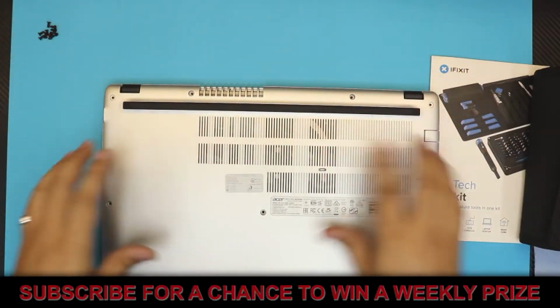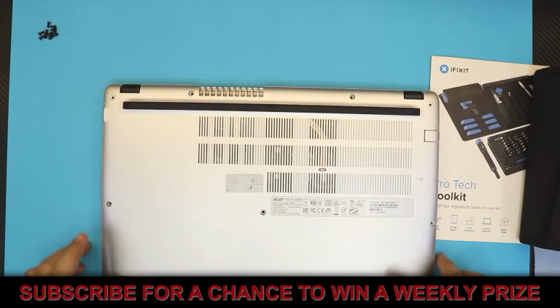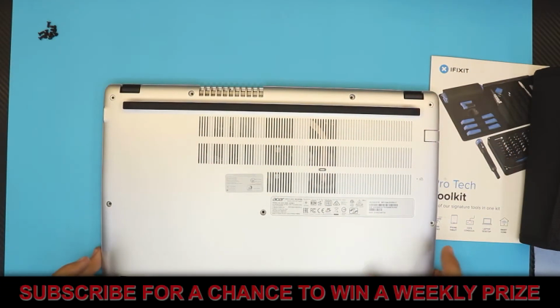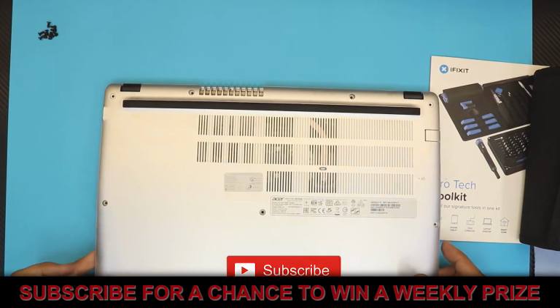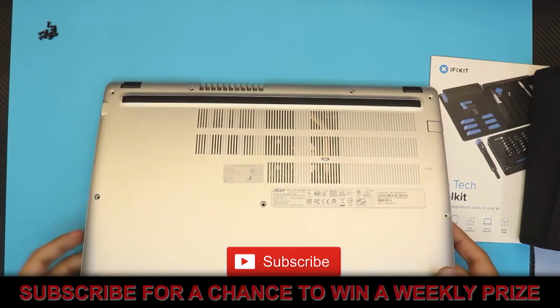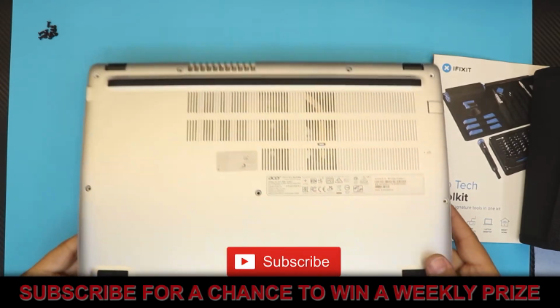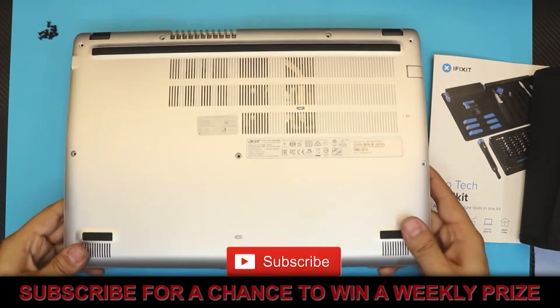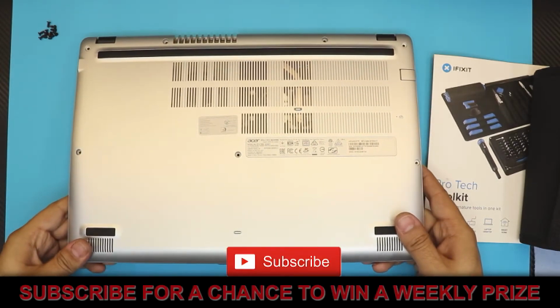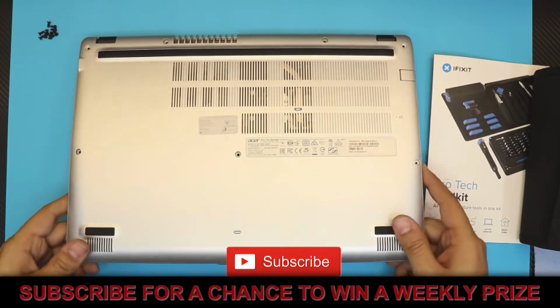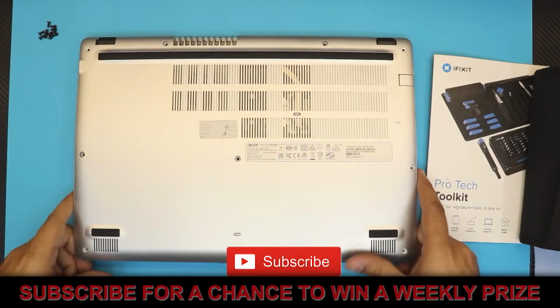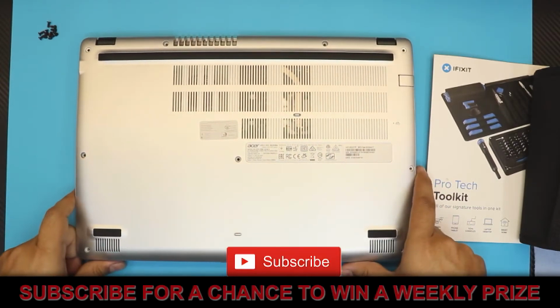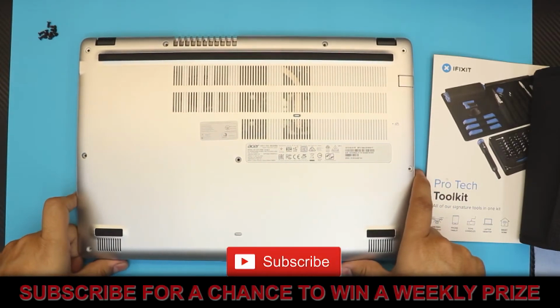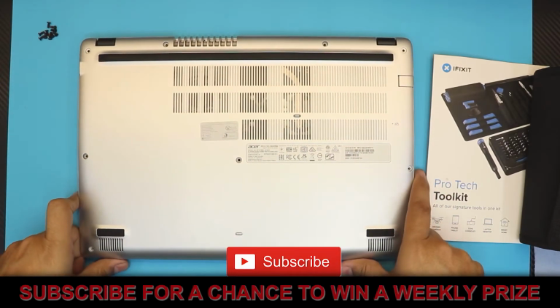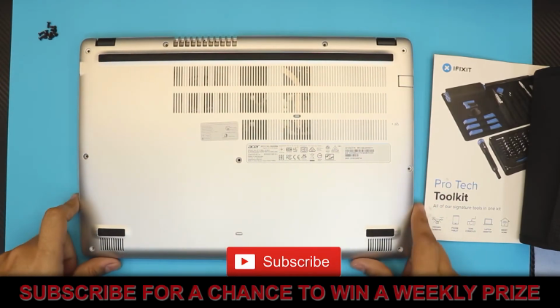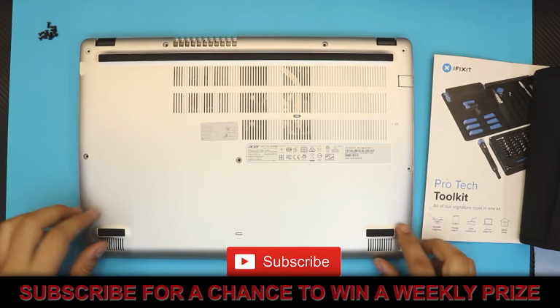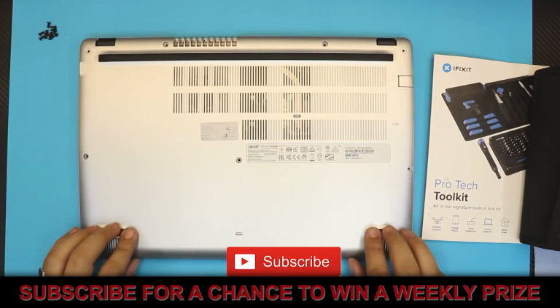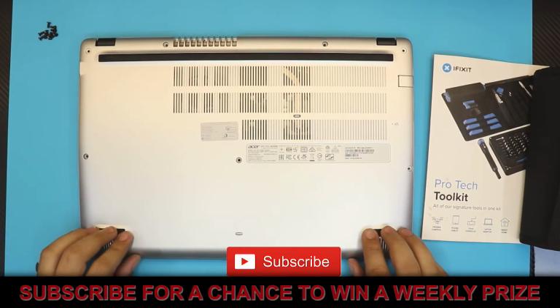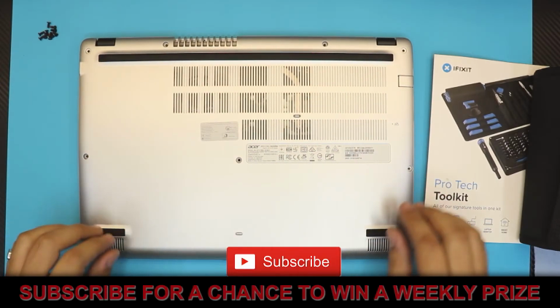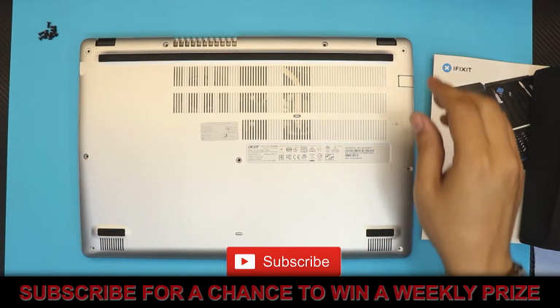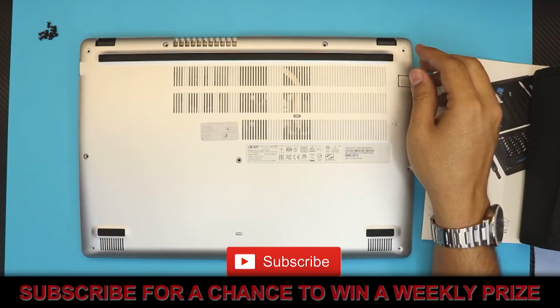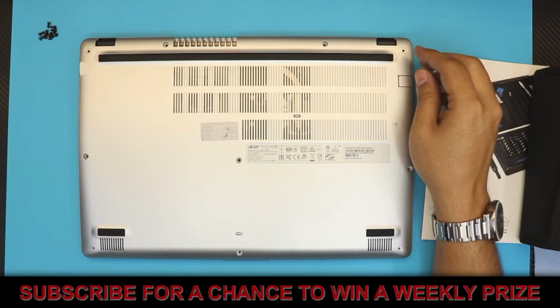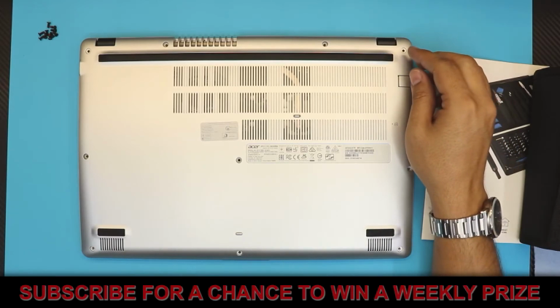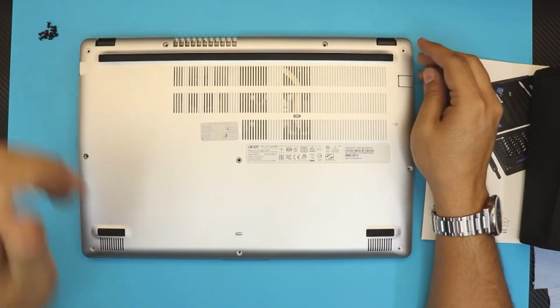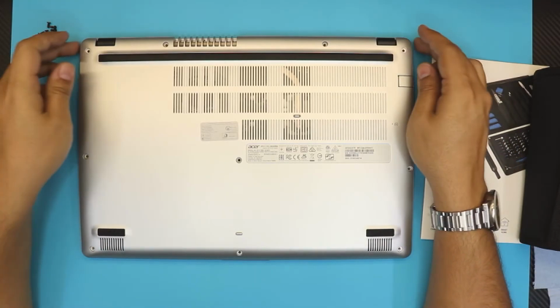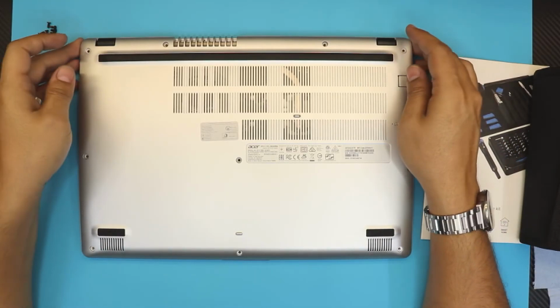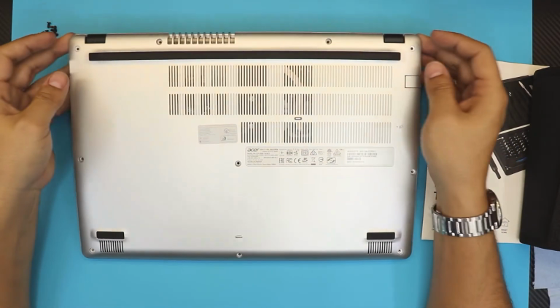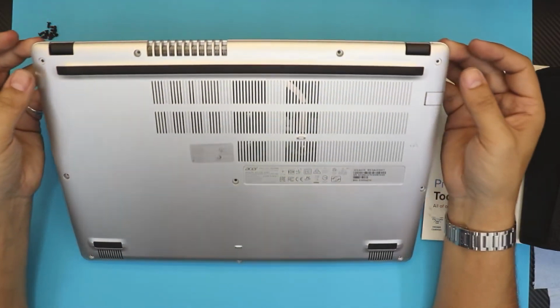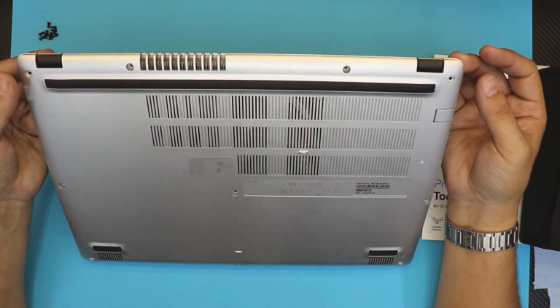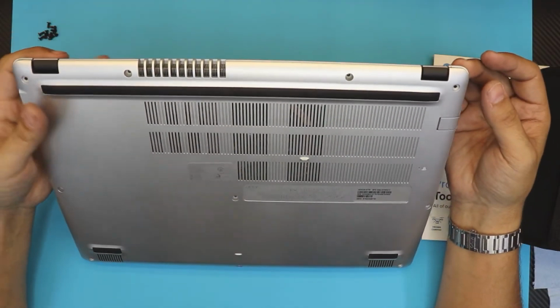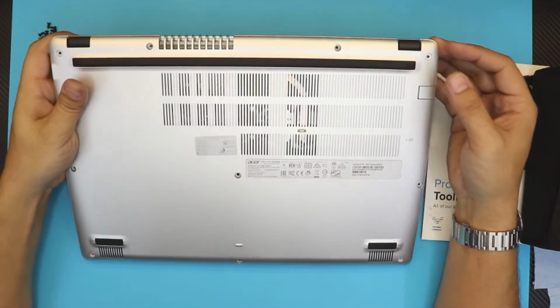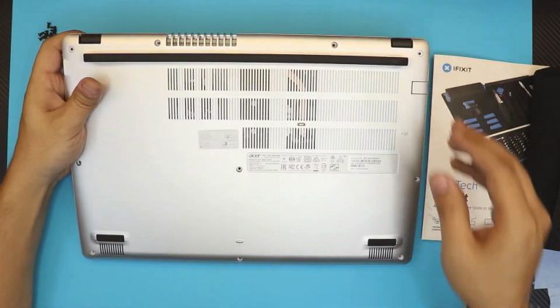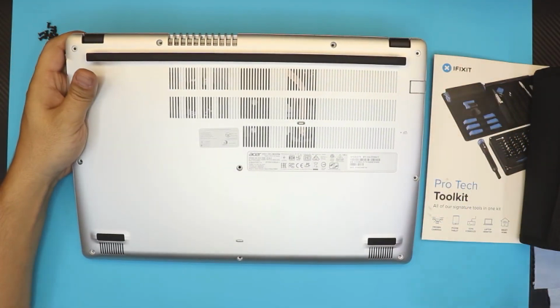Last thing is to put the screws back in at the bottom cover. I hope you guys liked this video — if you did, click the thumbs up button, and if you subscribe I really appreciate it. I'll see you guys in my next video, thanks for watching.